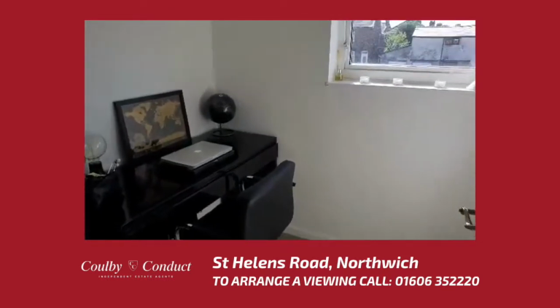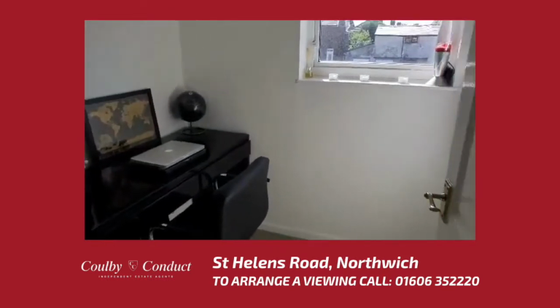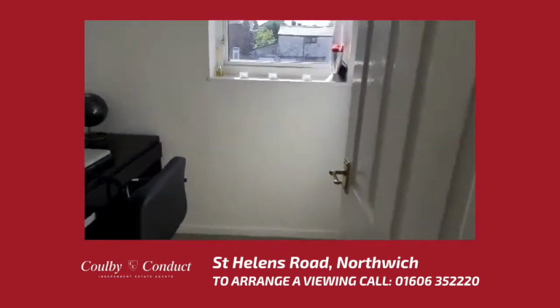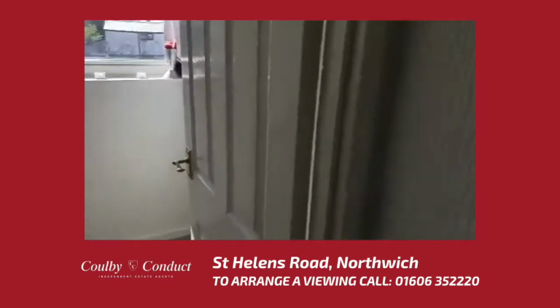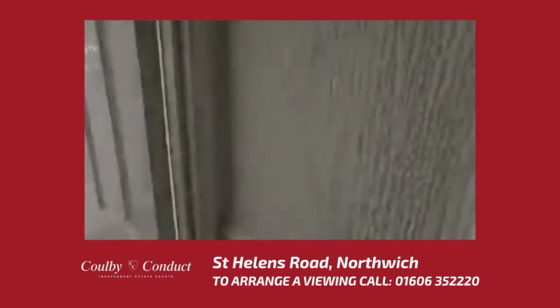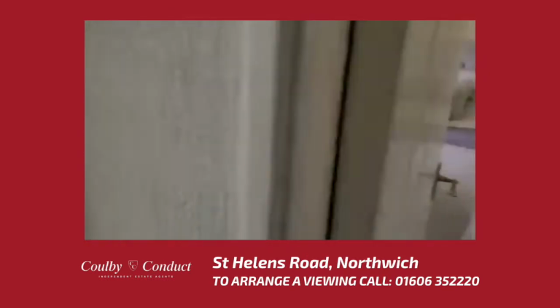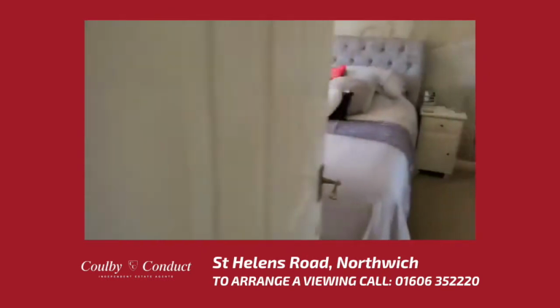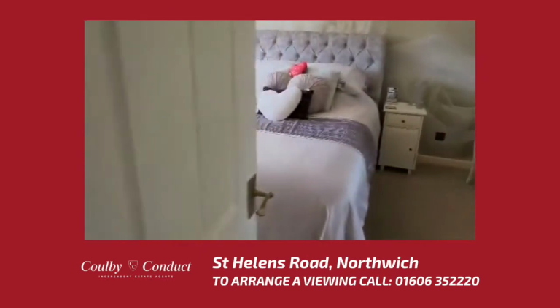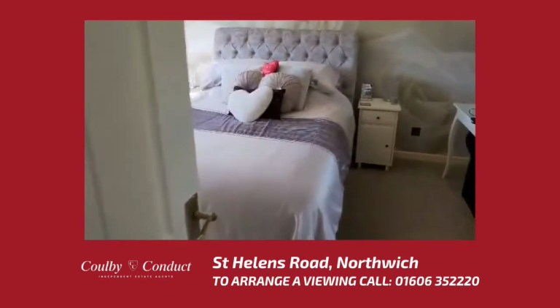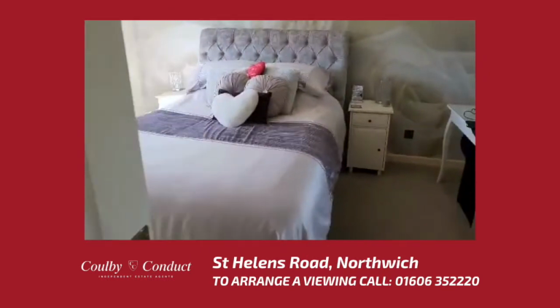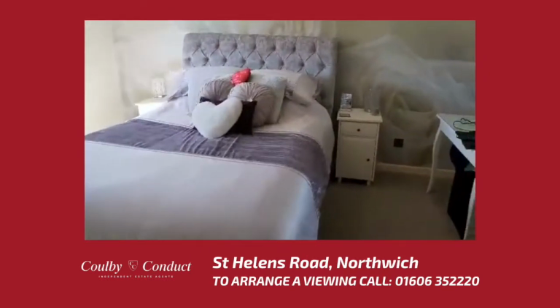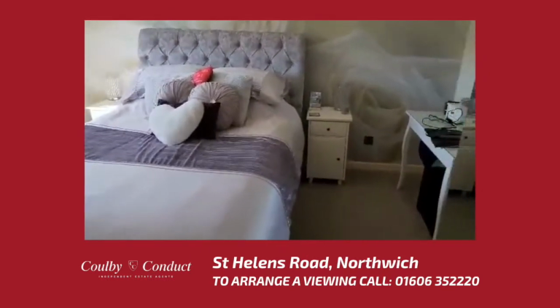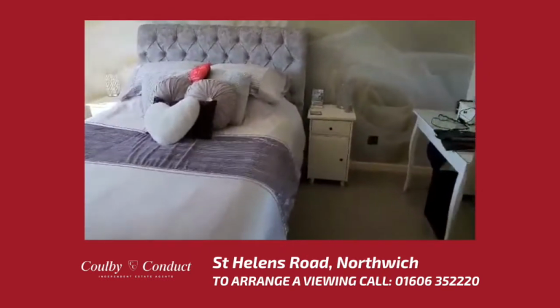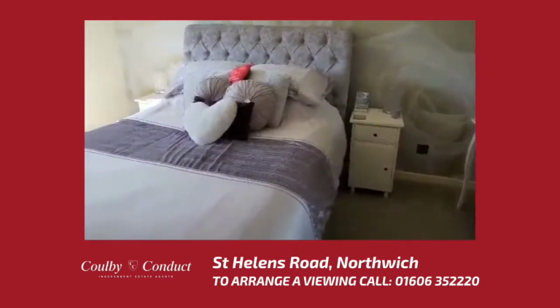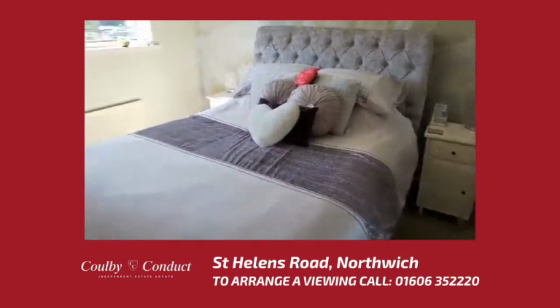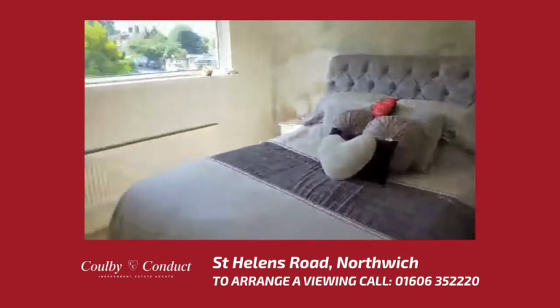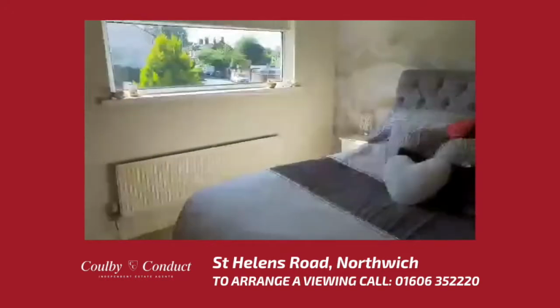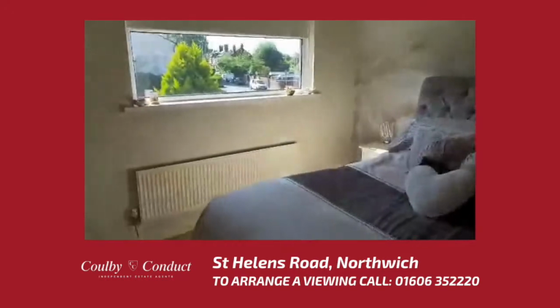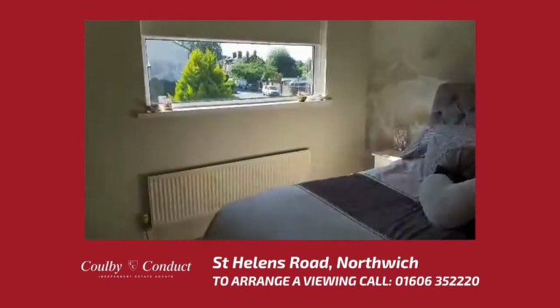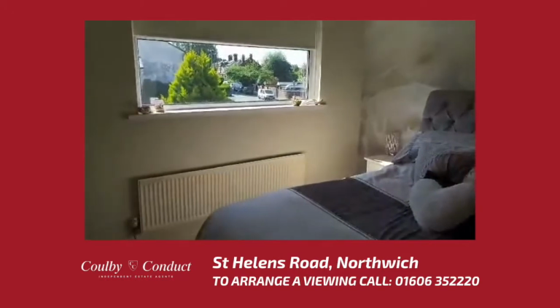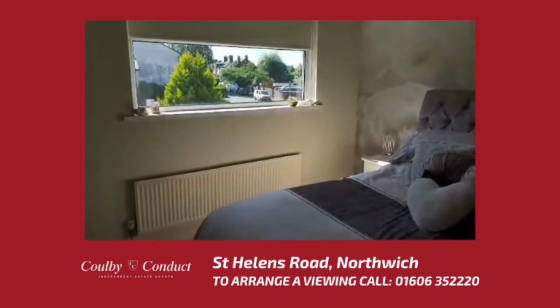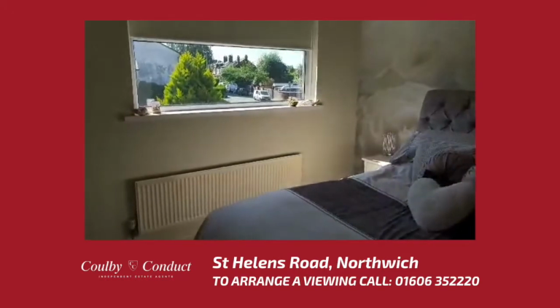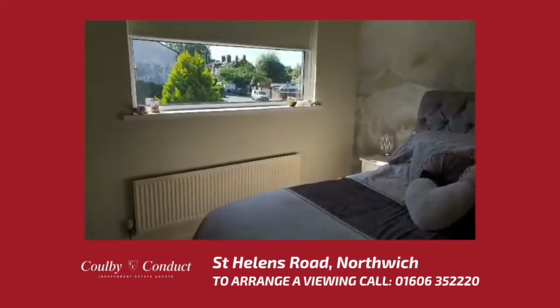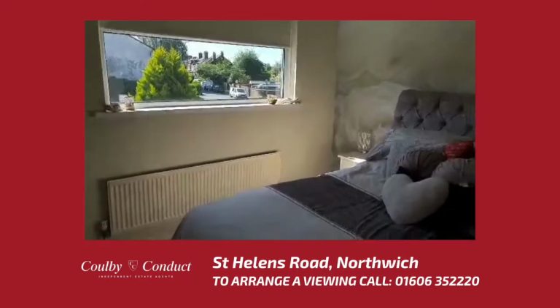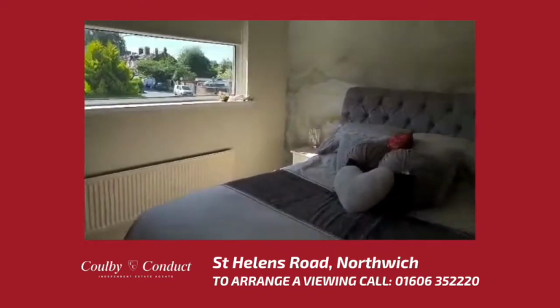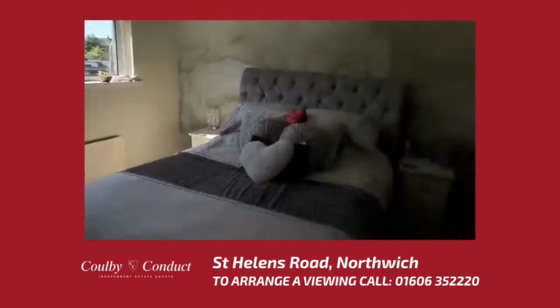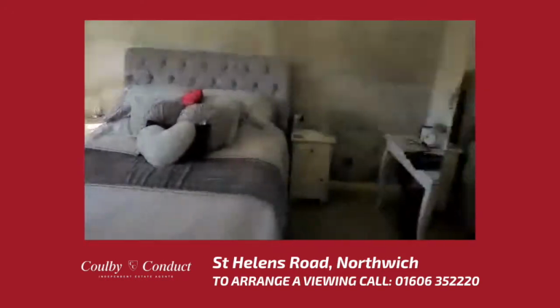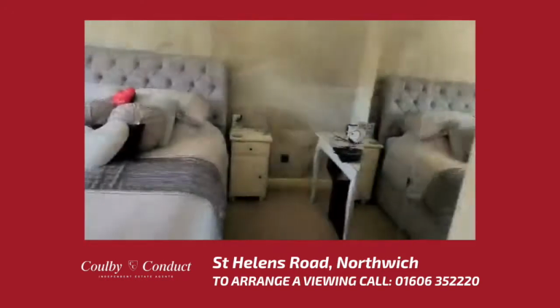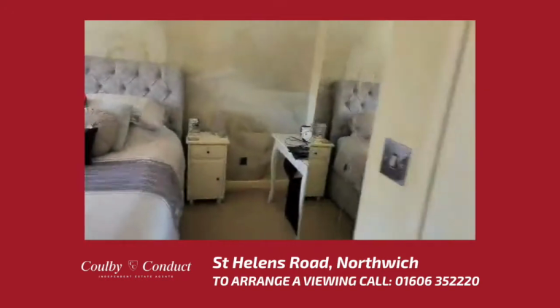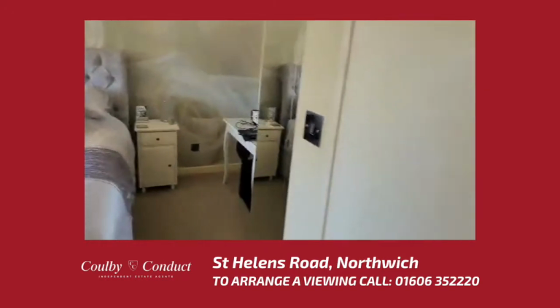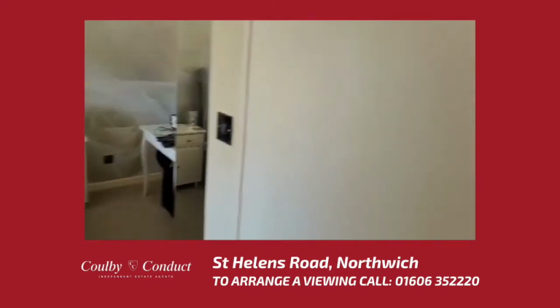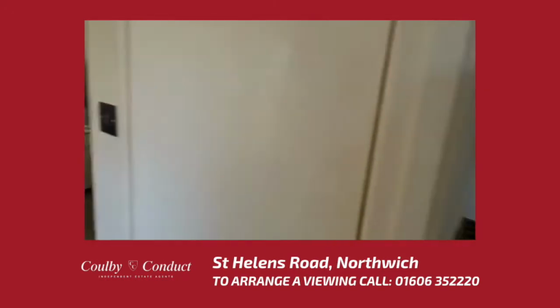We then have the main bedroom, which is a very generous size. As you can see, it has a large window to provide natural light and has a fitted storage cupboard.